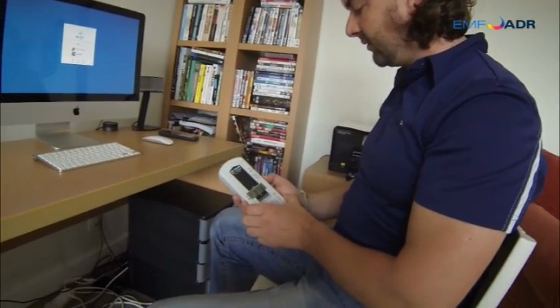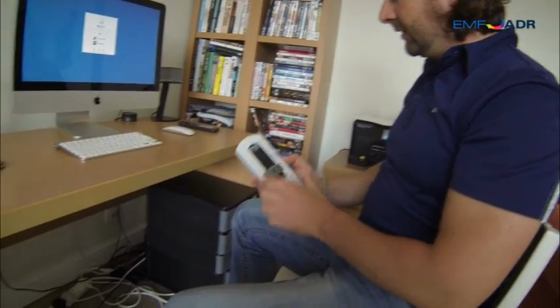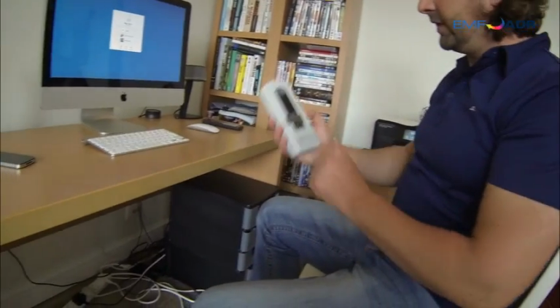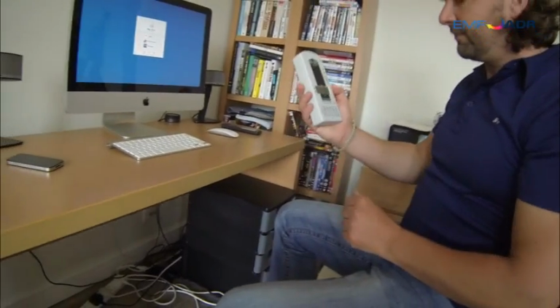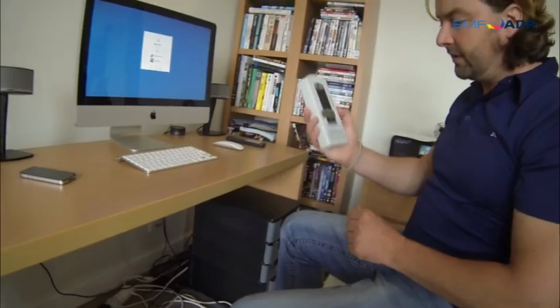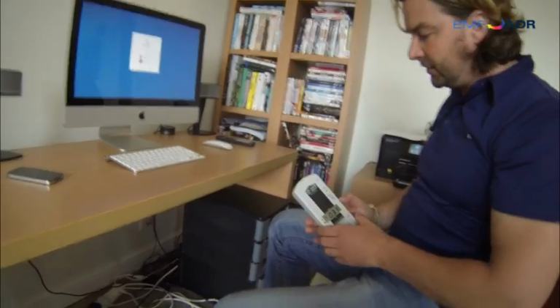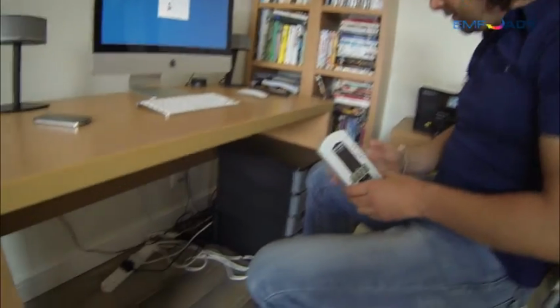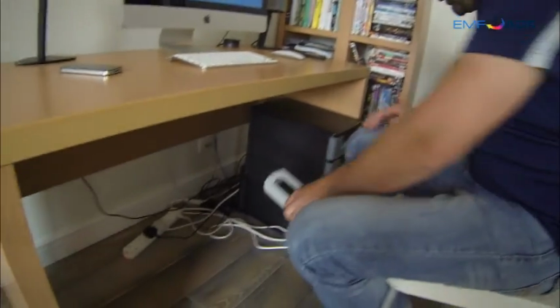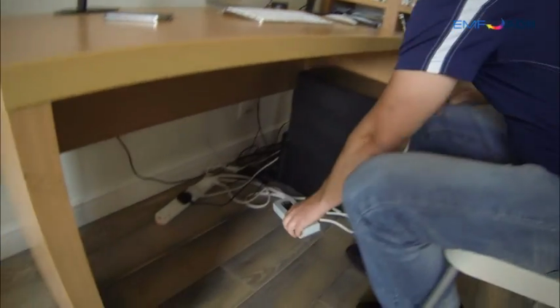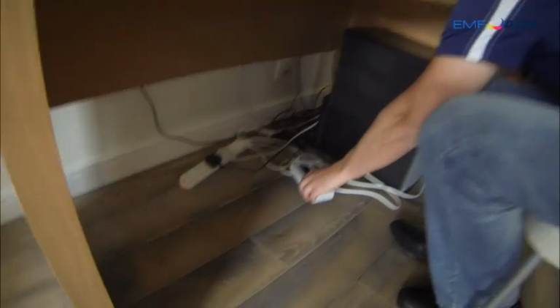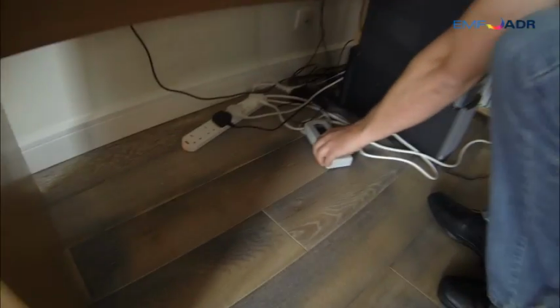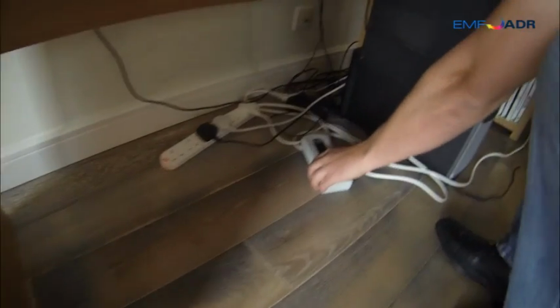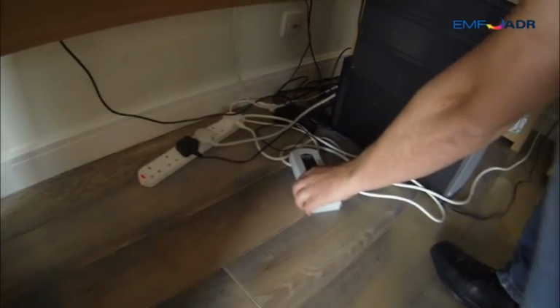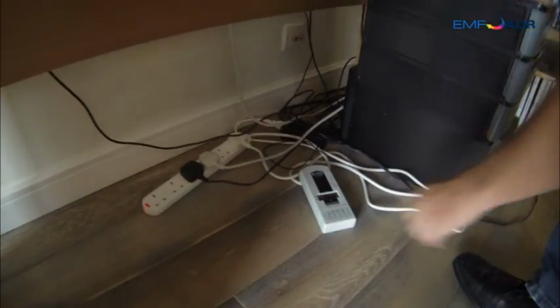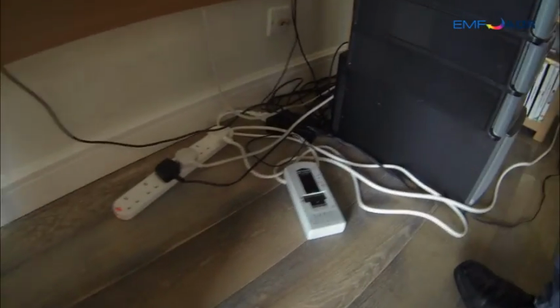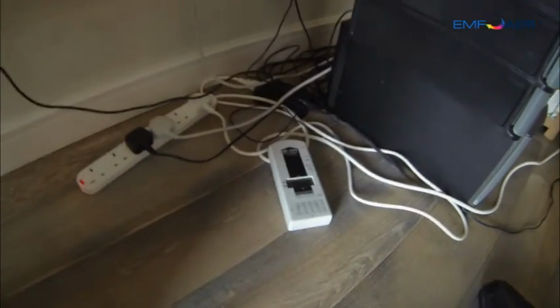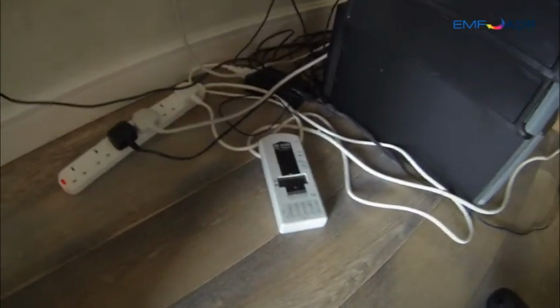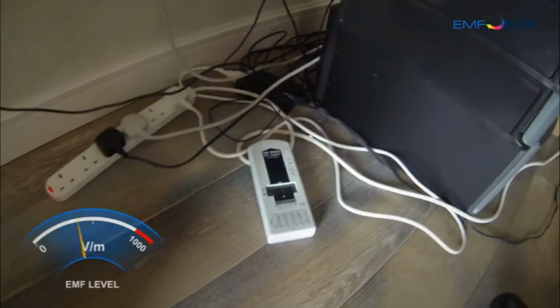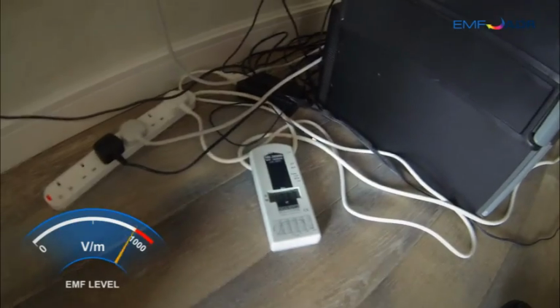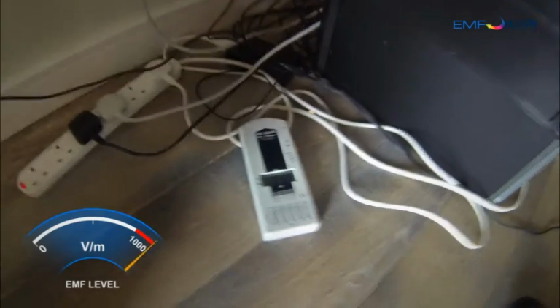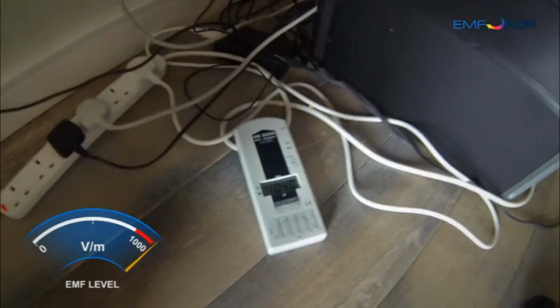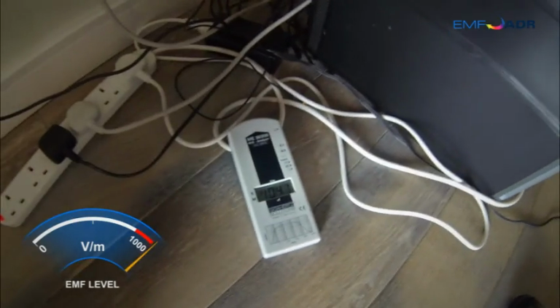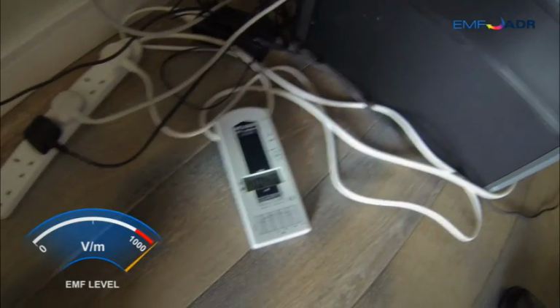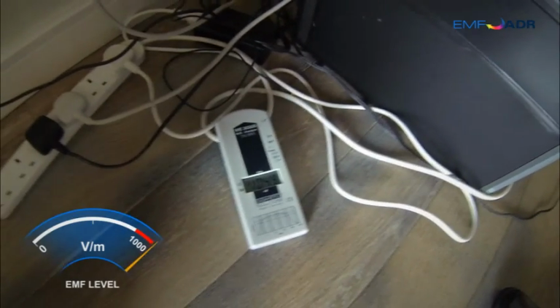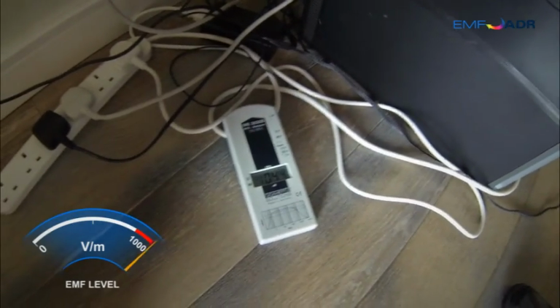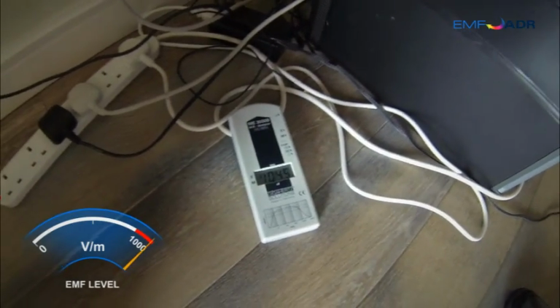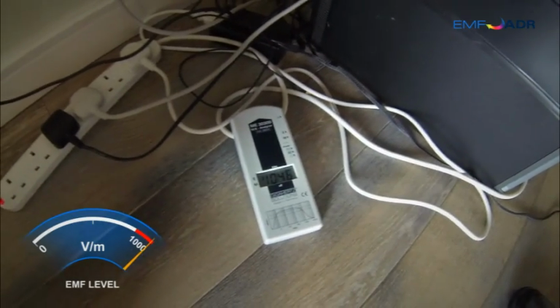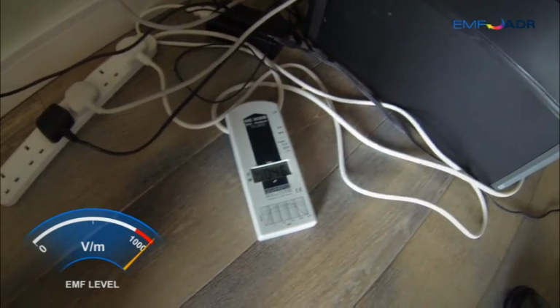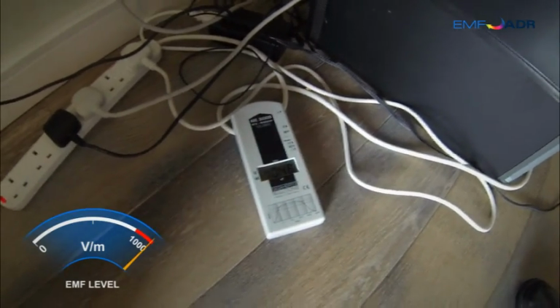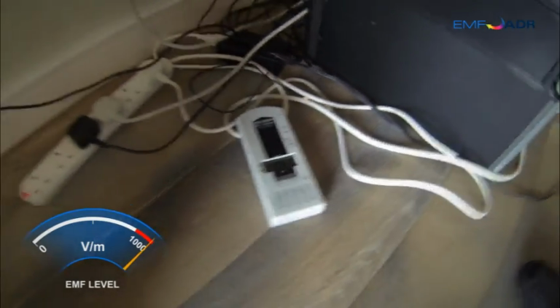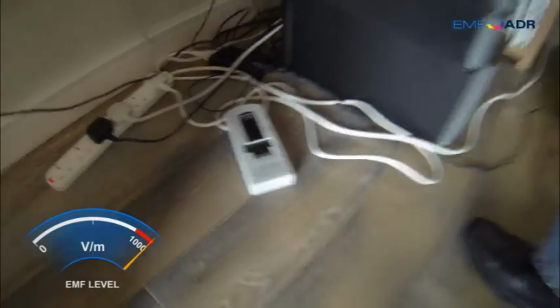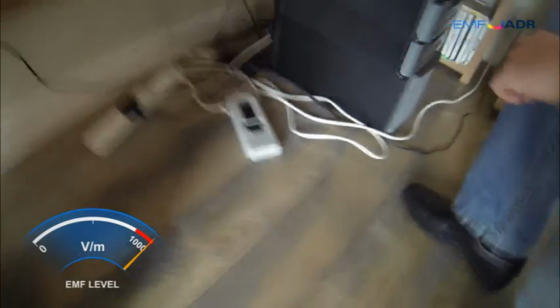So this is an EMF reader. I've turned it on. I'm going to place it down here on the wires. You can see that the reading is over a thousand quite comfortably, which is extremely high levels of EMF radiation — dangerous for the human body.